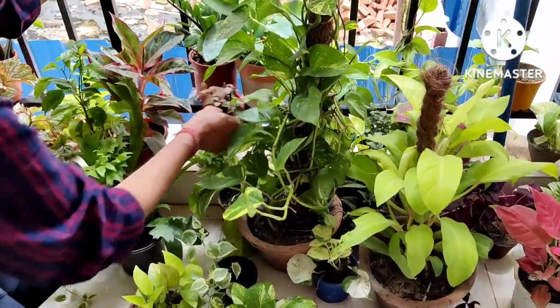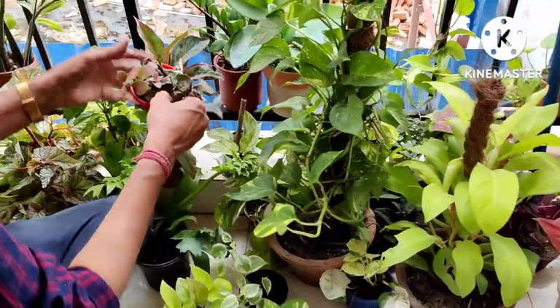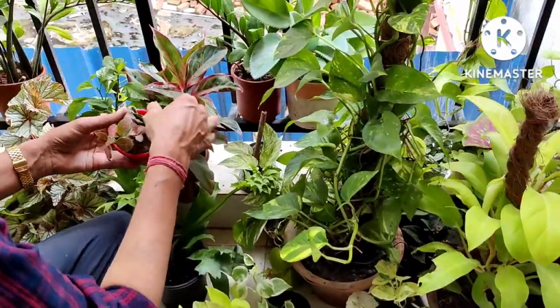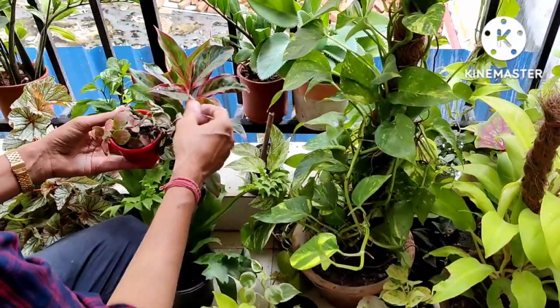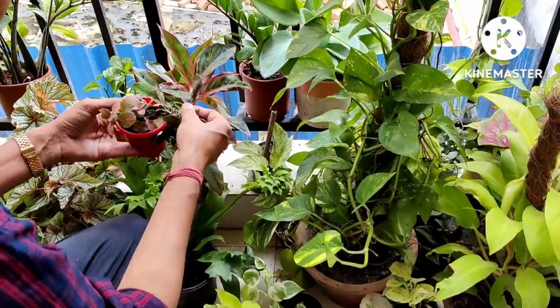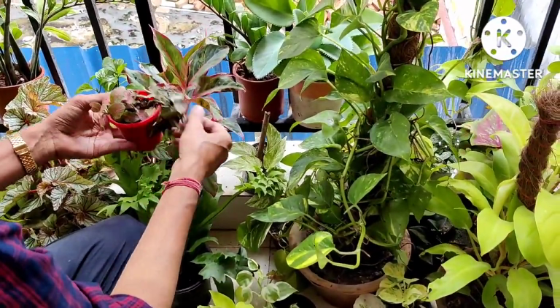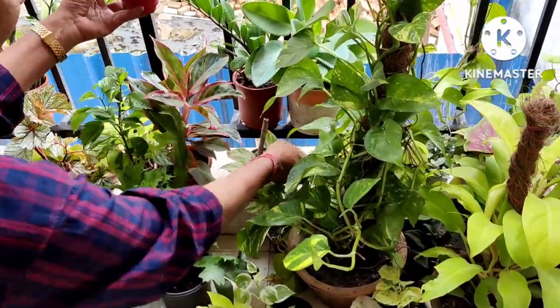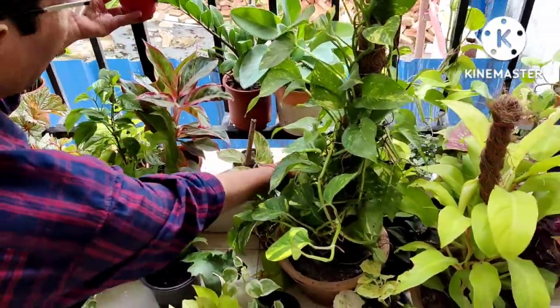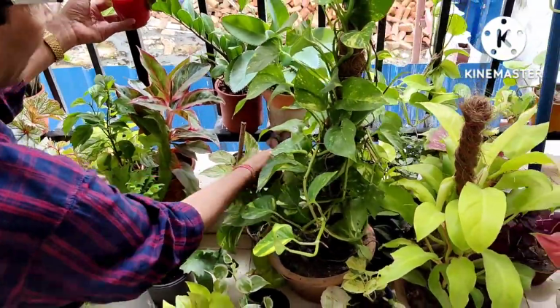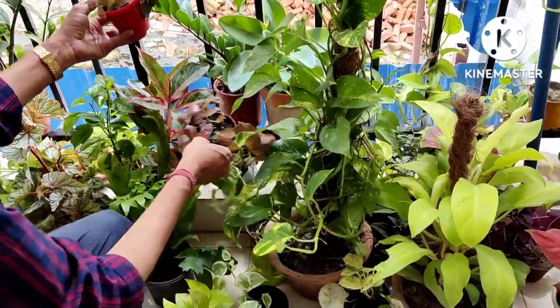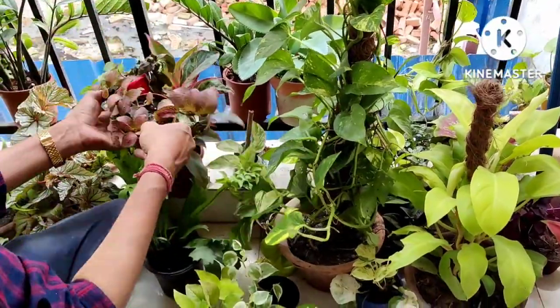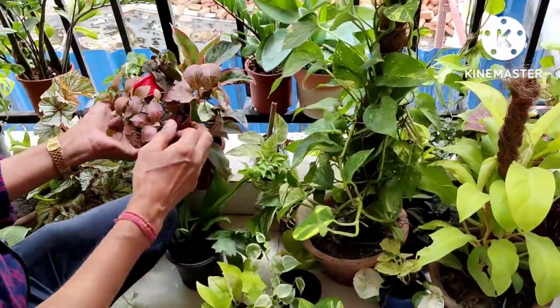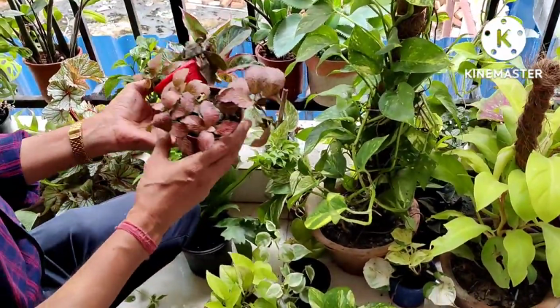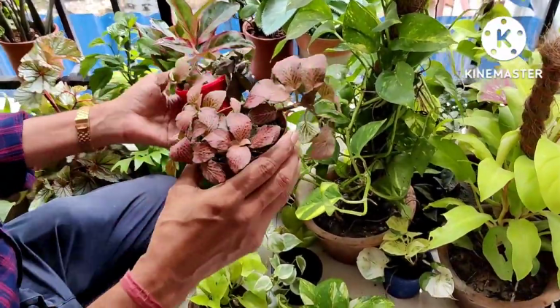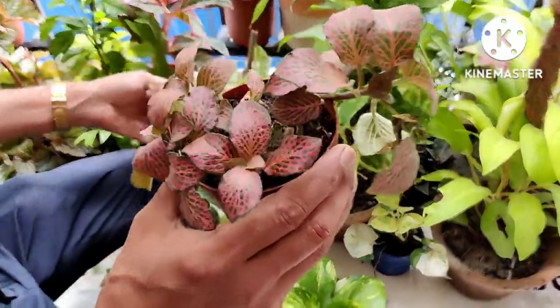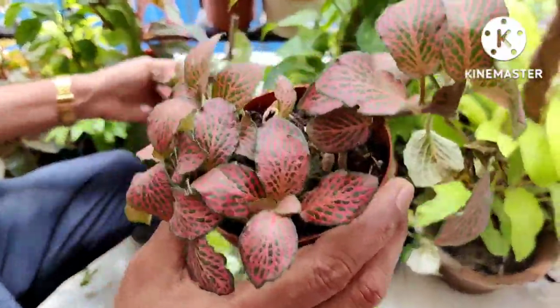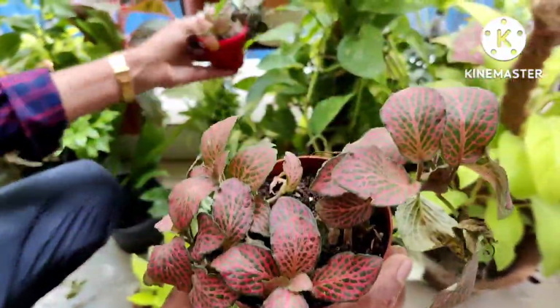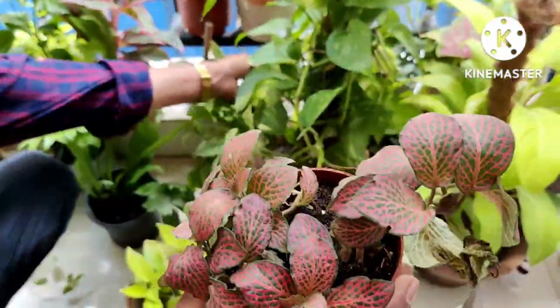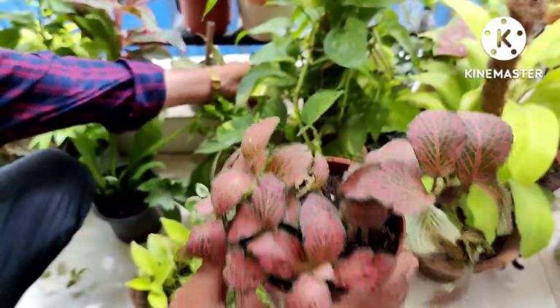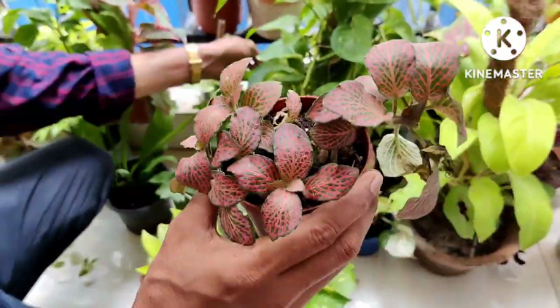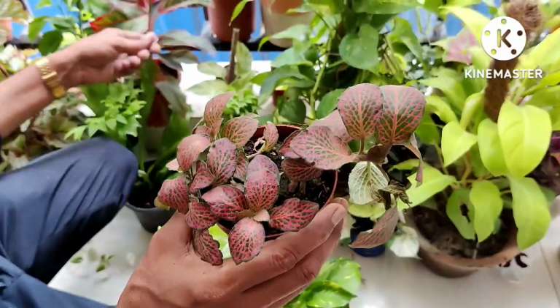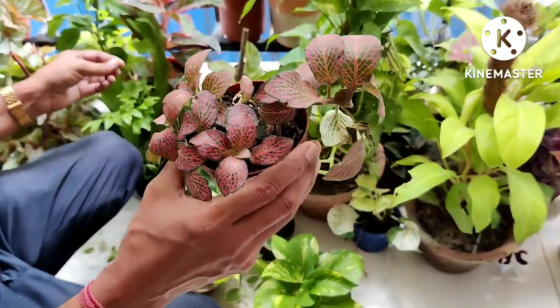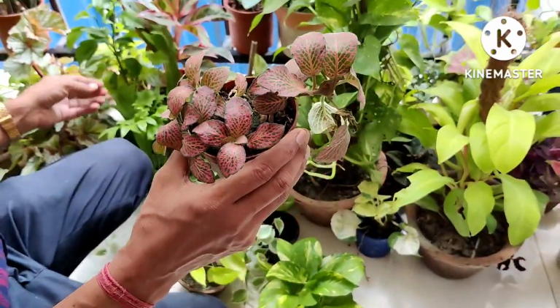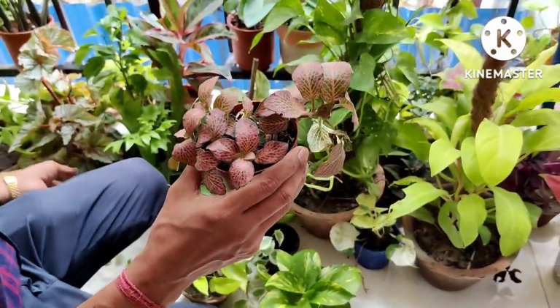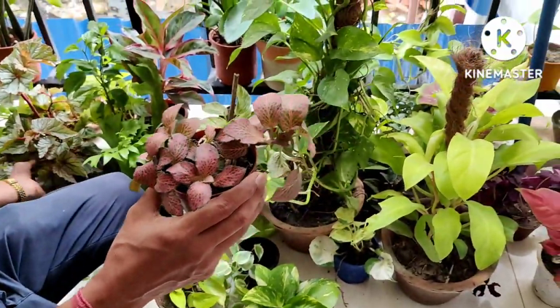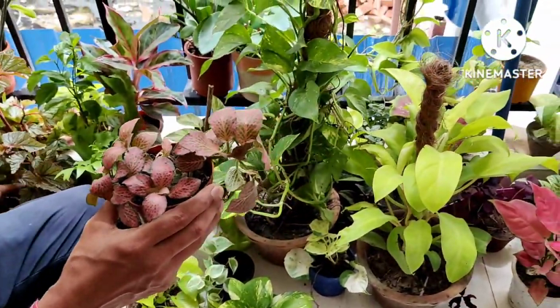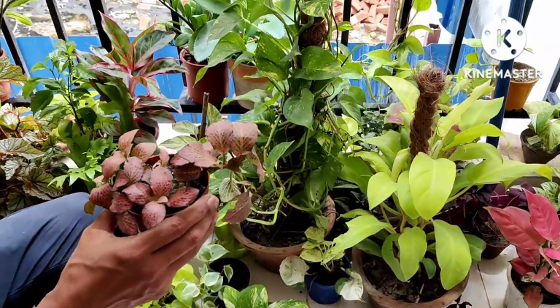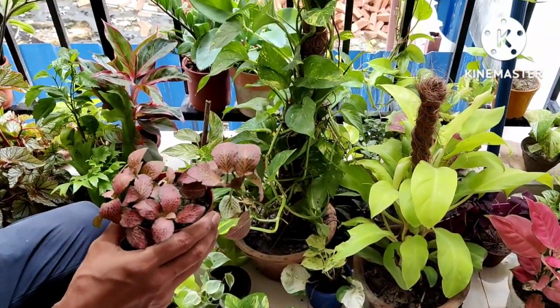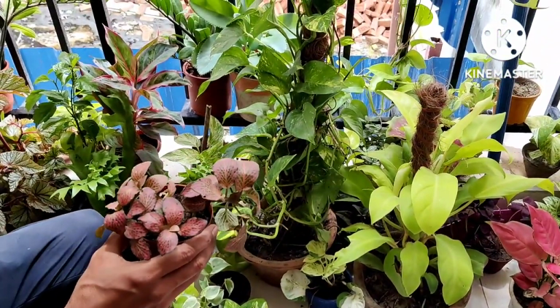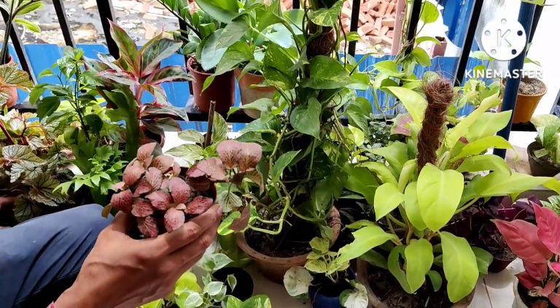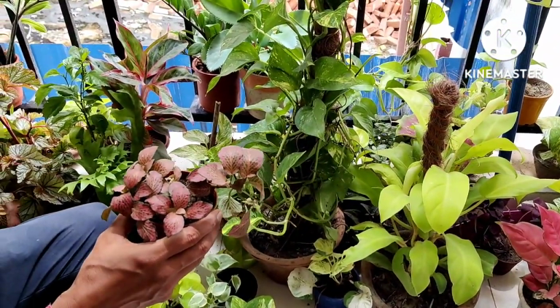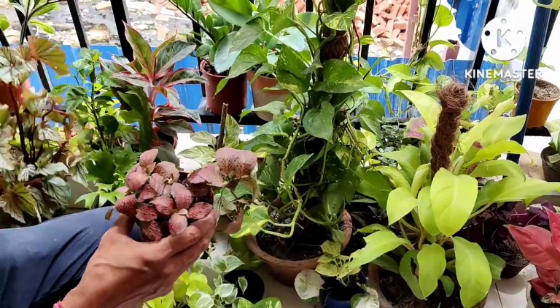Now I'll show some special plants. This is fittonia — I have four colors of fittonia. It looks very beautiful — red and green and some orange pattern here.